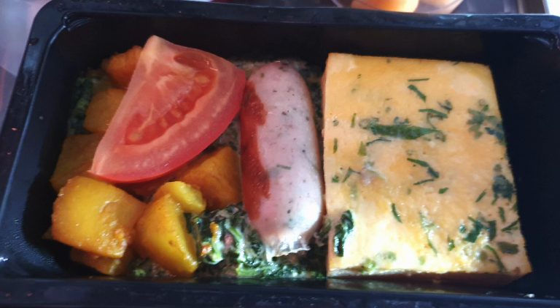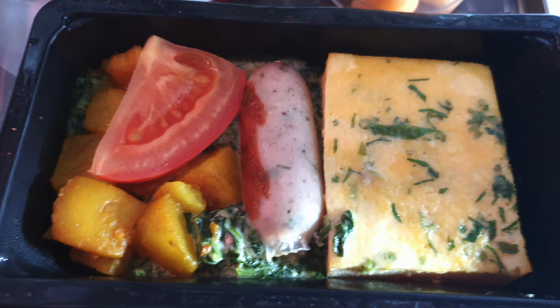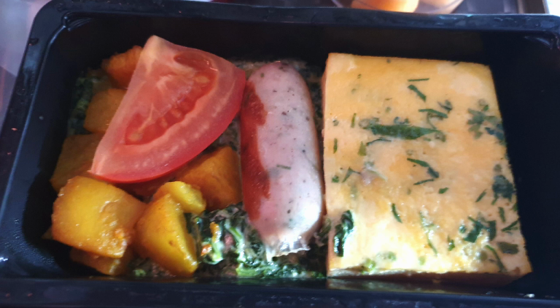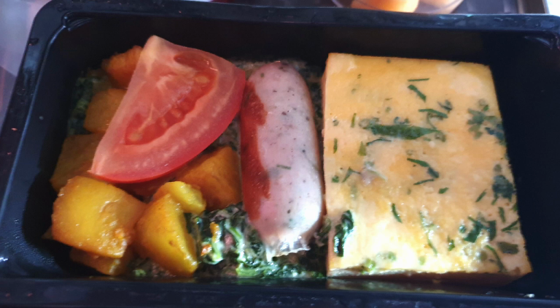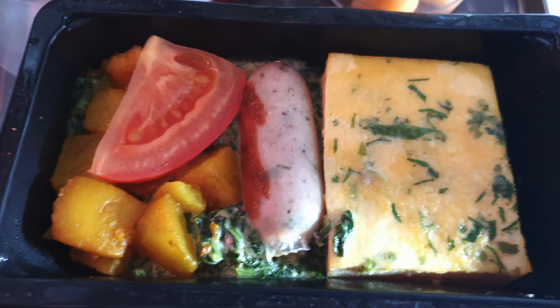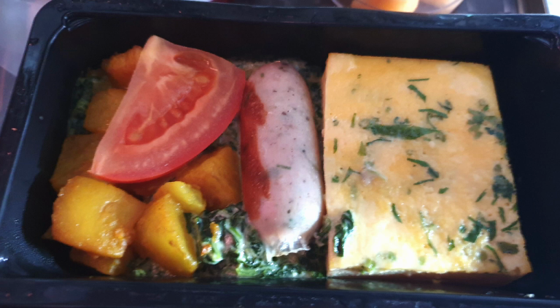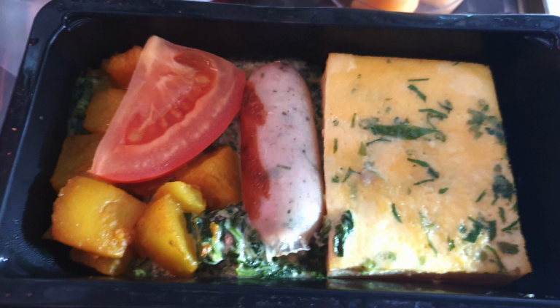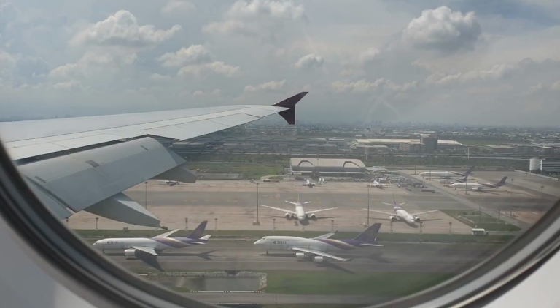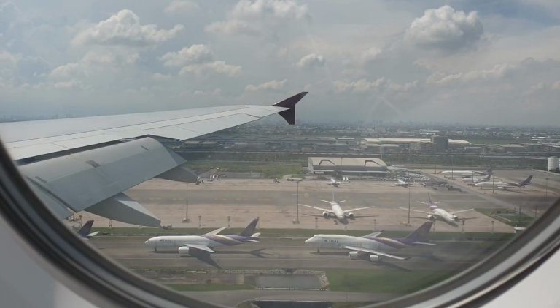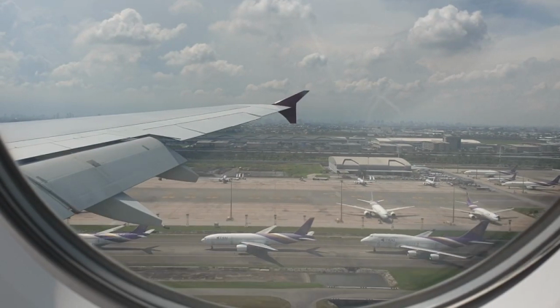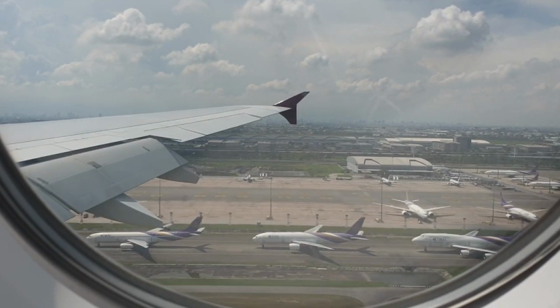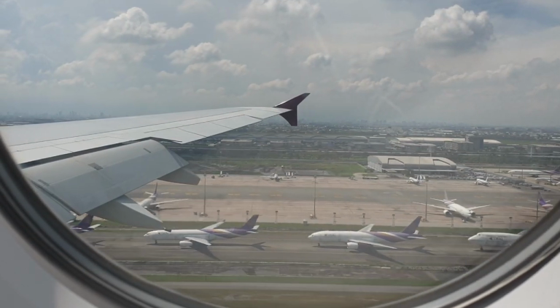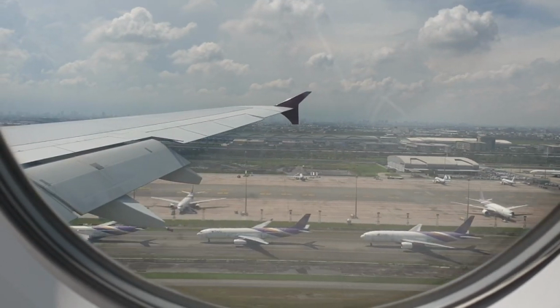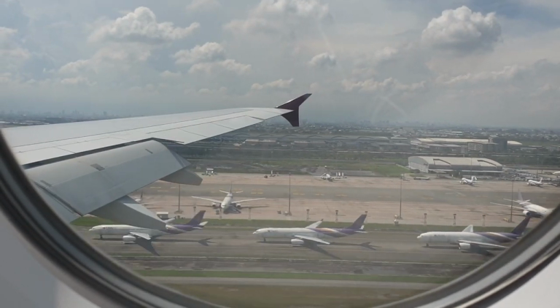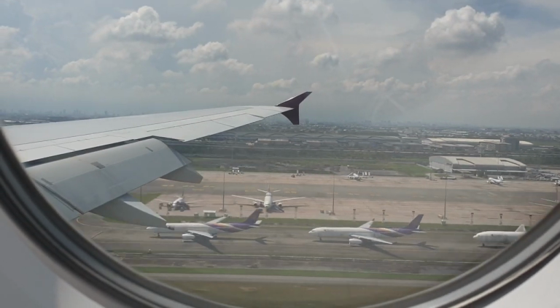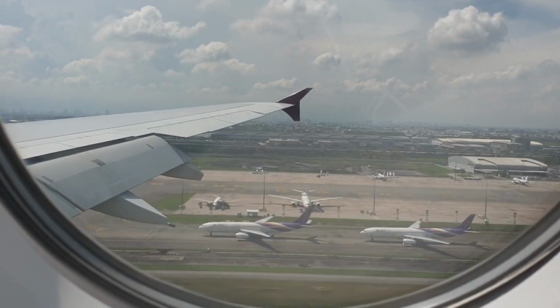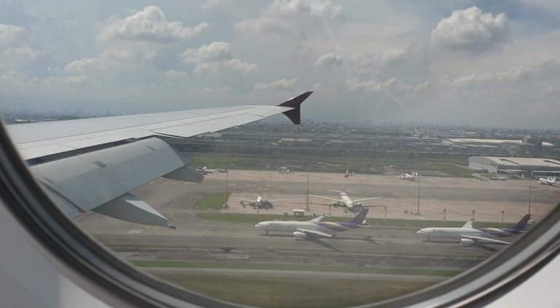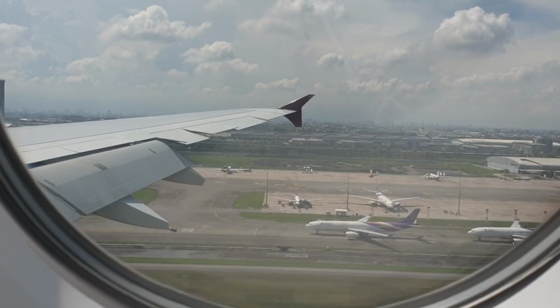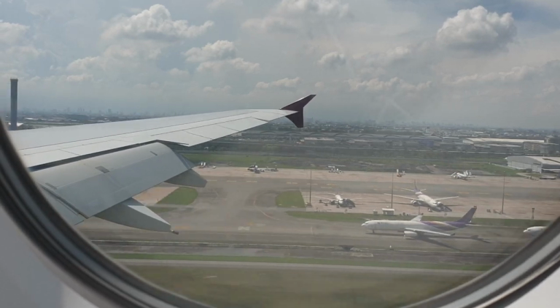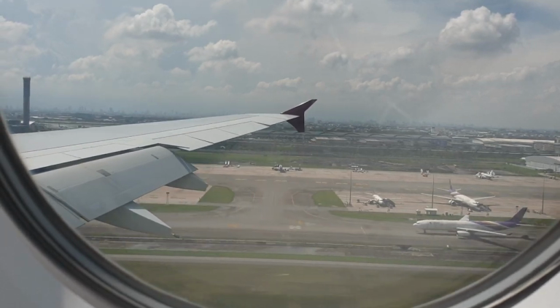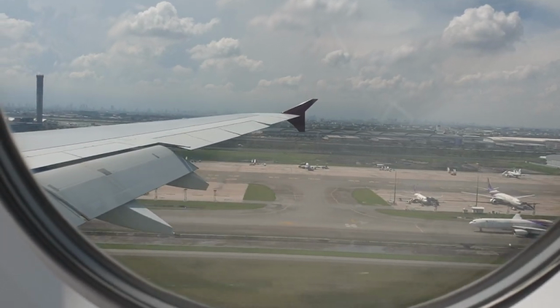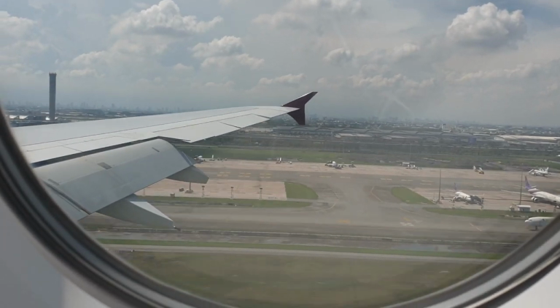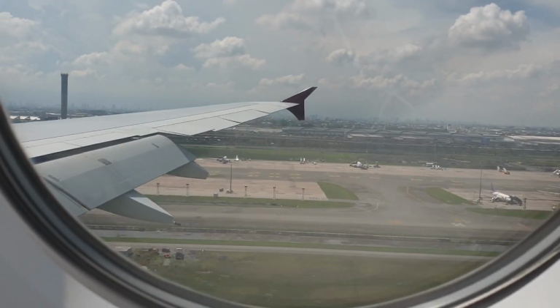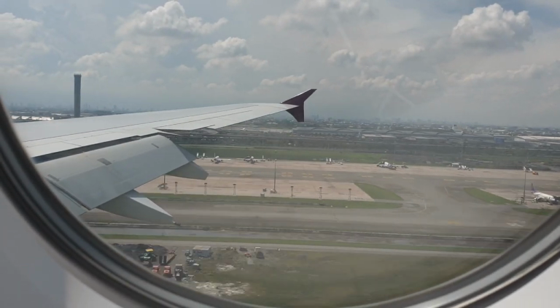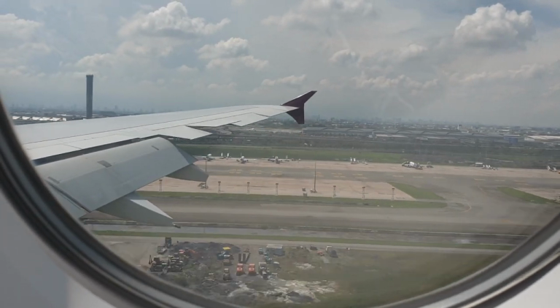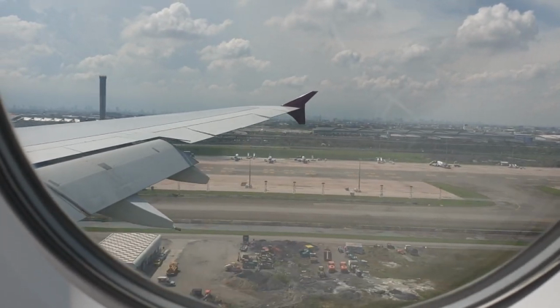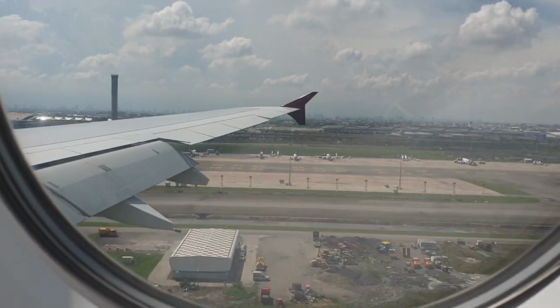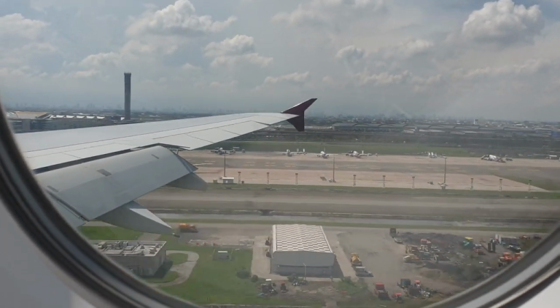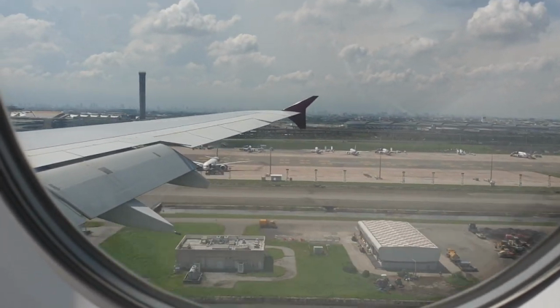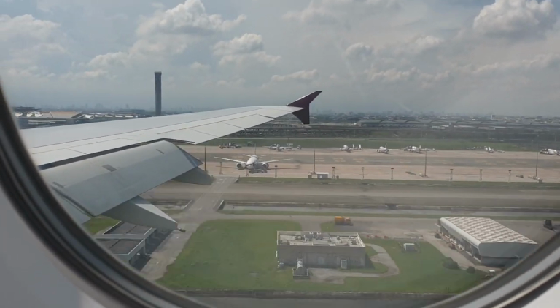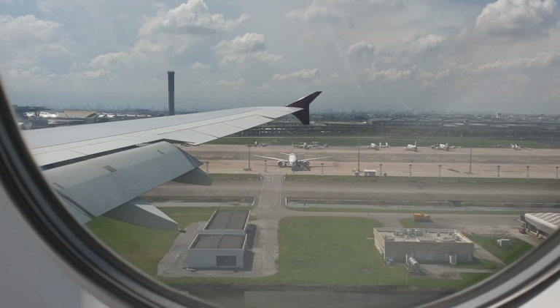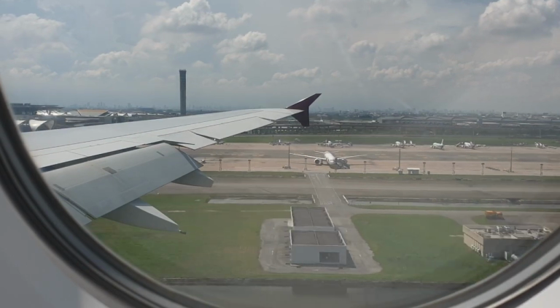I know it really doesn't look like a whole lot, but about an hour and a half after that we found ourselves landing in Bangkok — a nice, warm, dry day. And the flight really flew by.